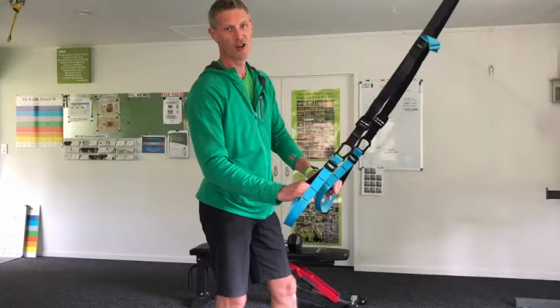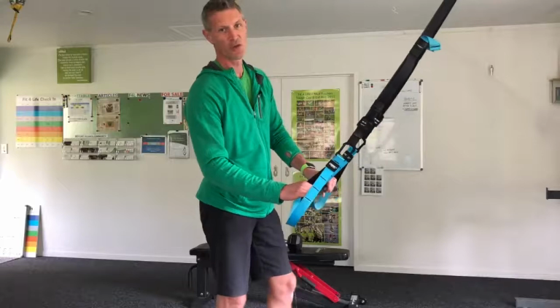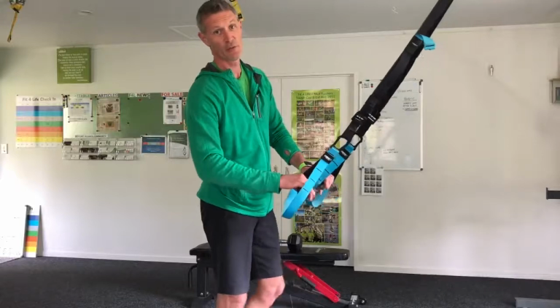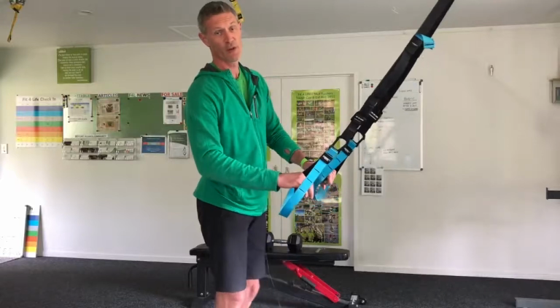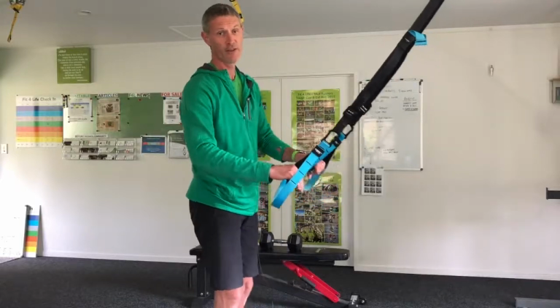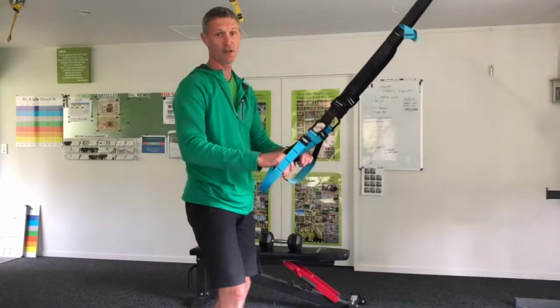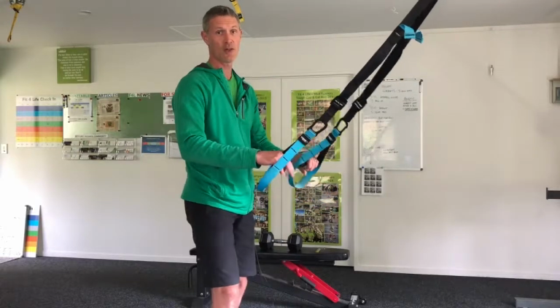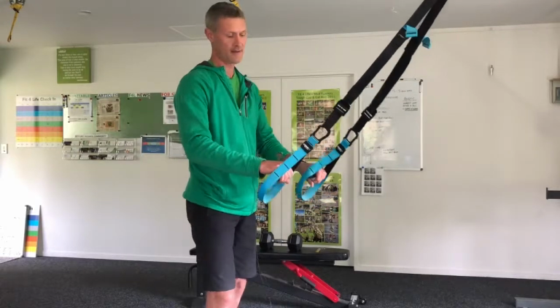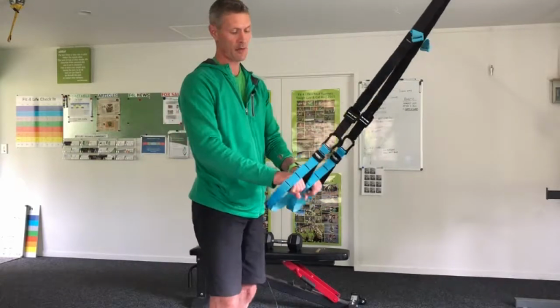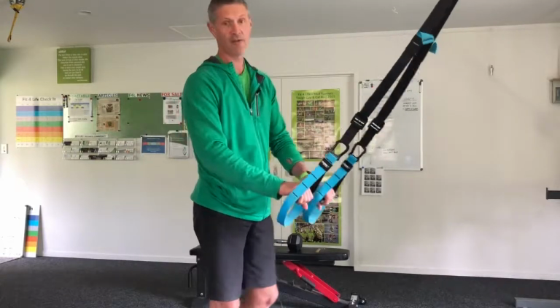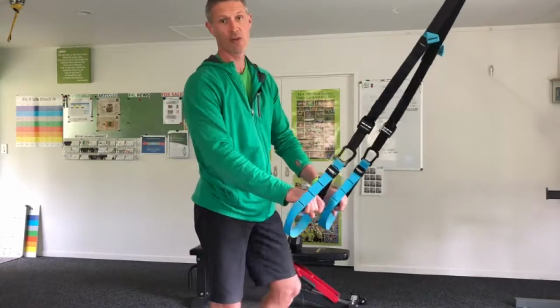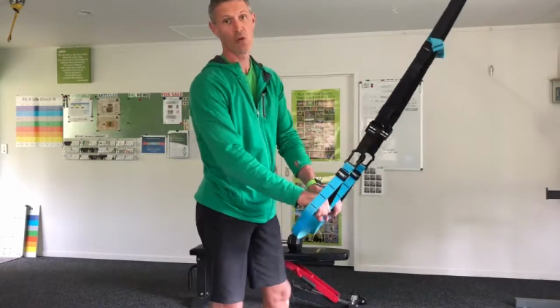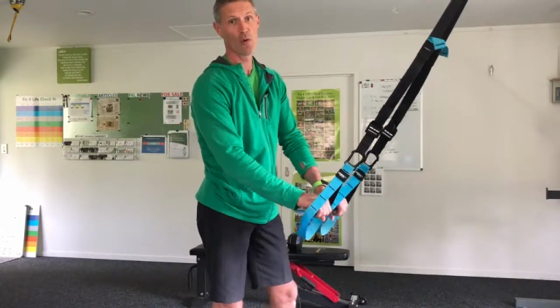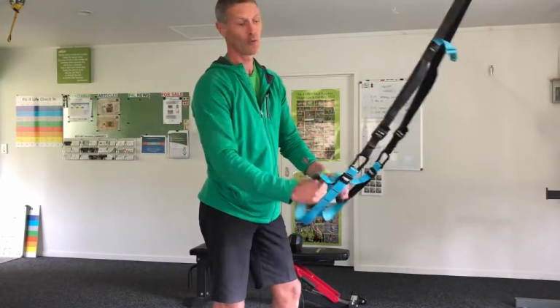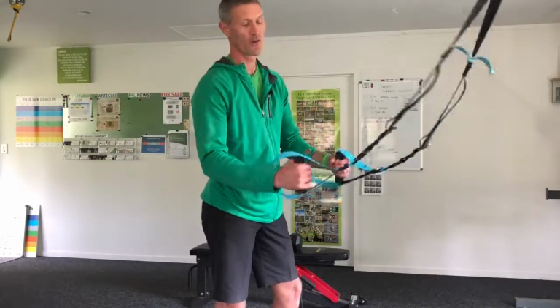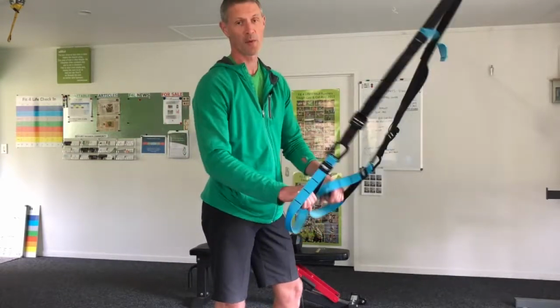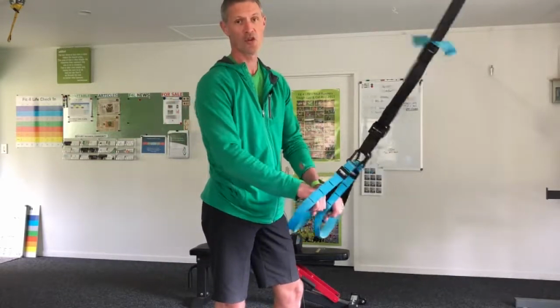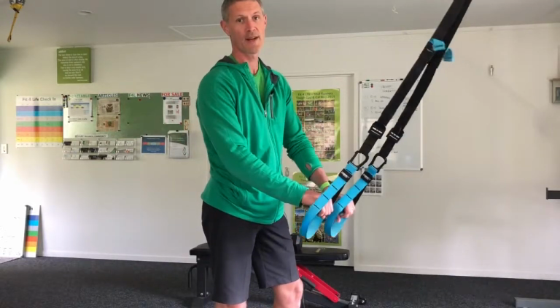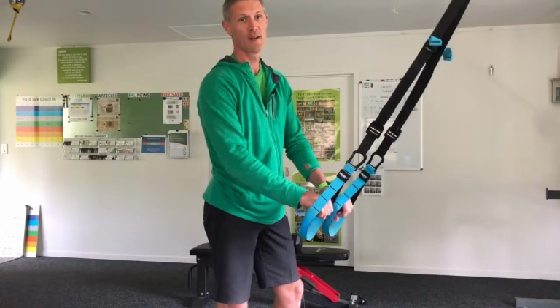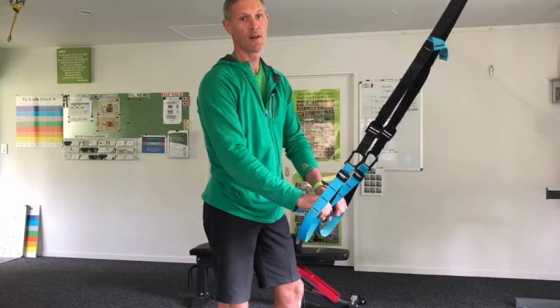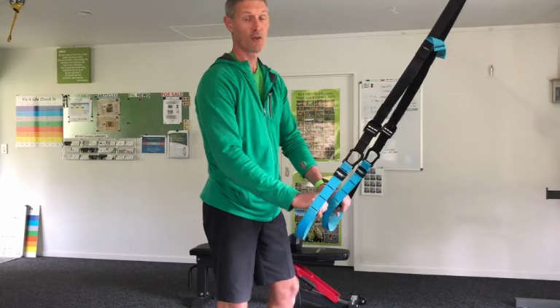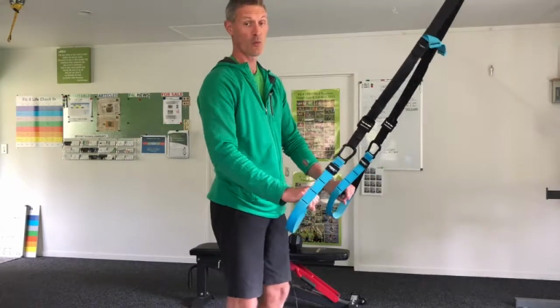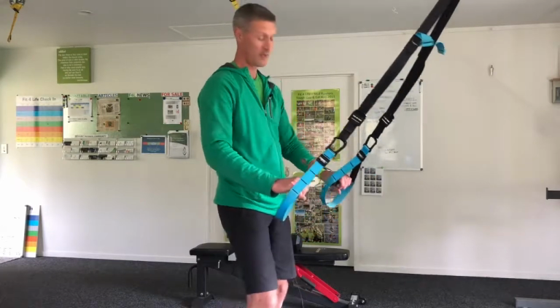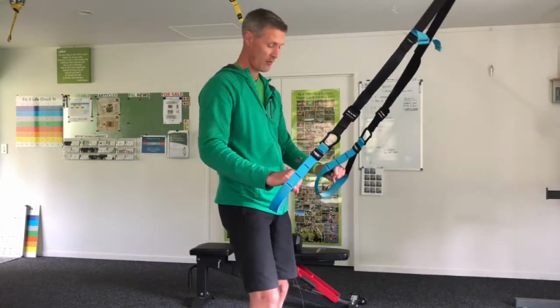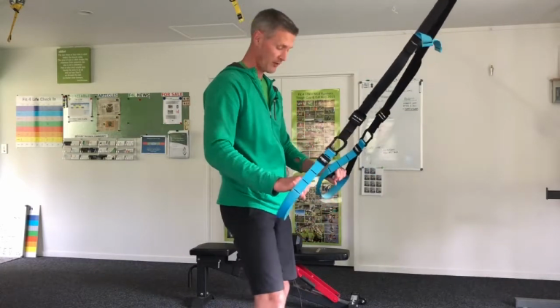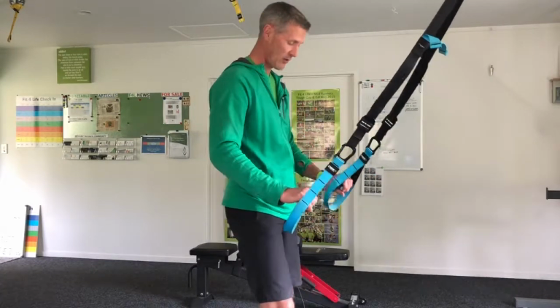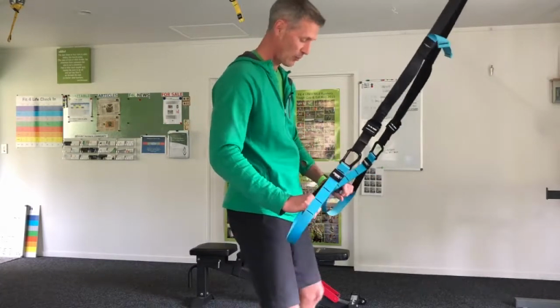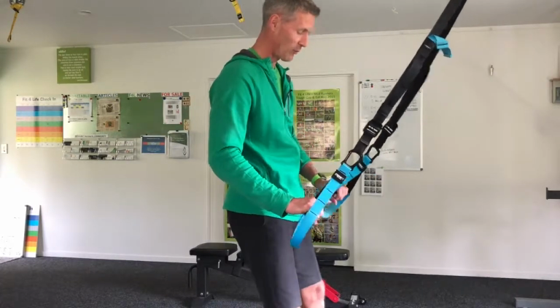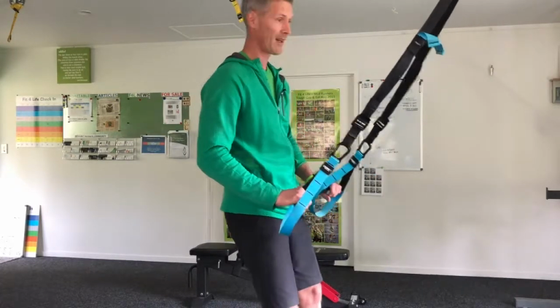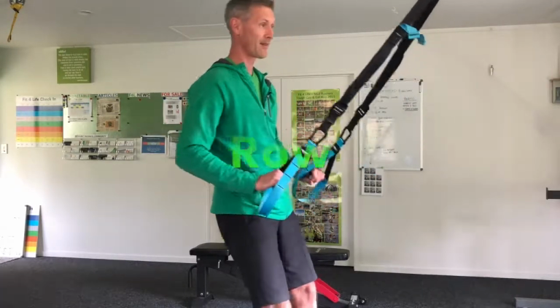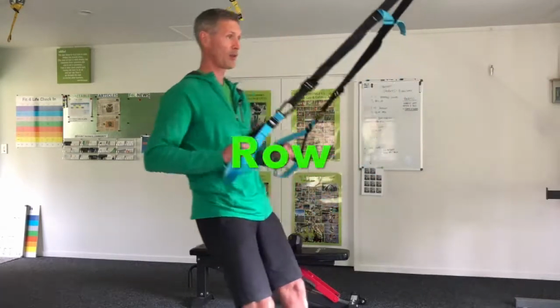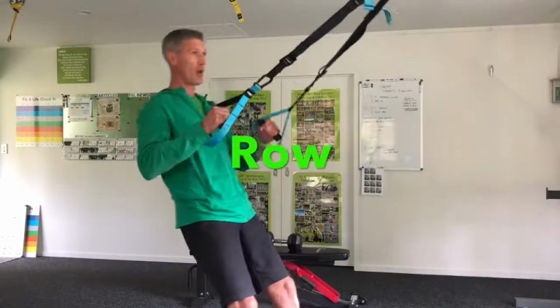Guys, Rich from Fit4Life here, just quickly demoing a few moves with the suspension trainer. First one would be a really straightforward back exercise, so a row.